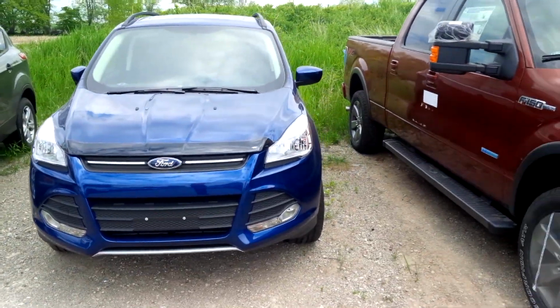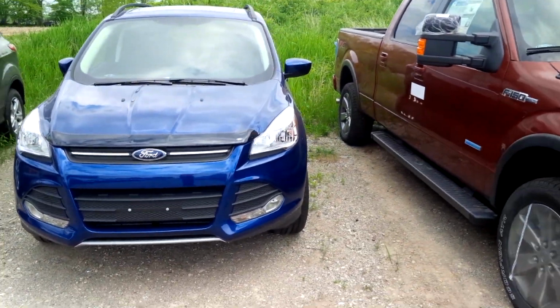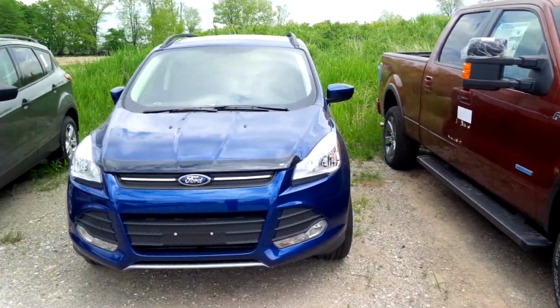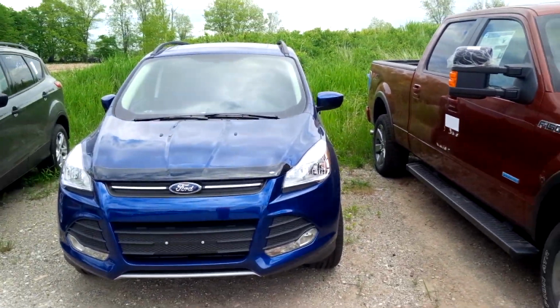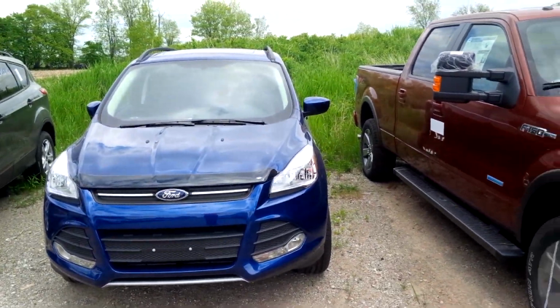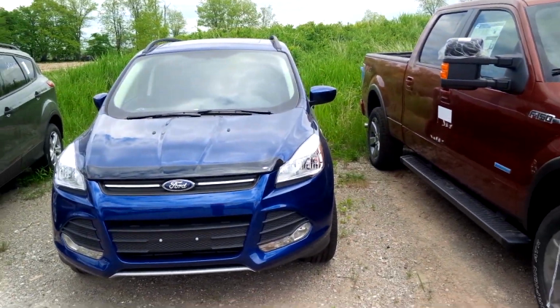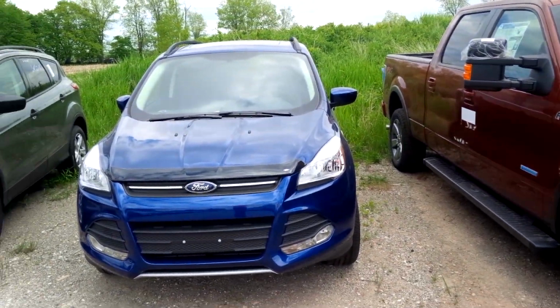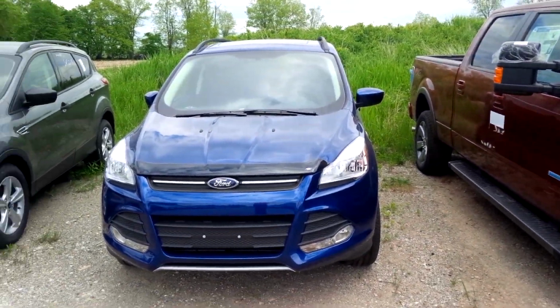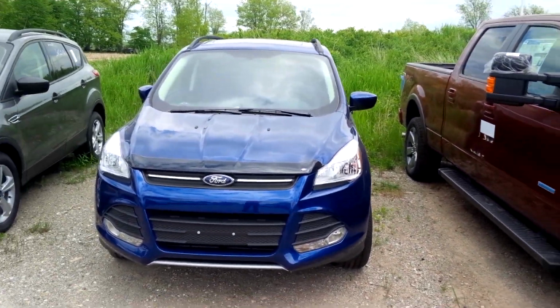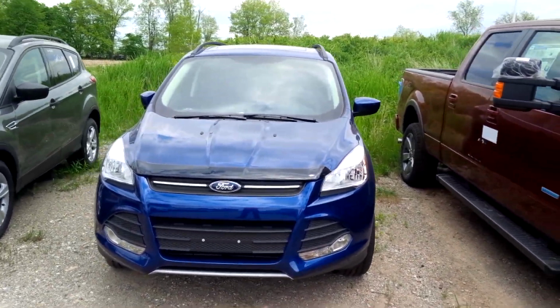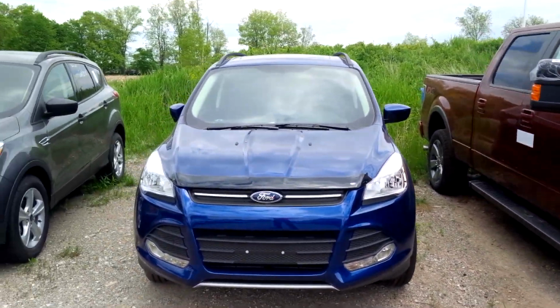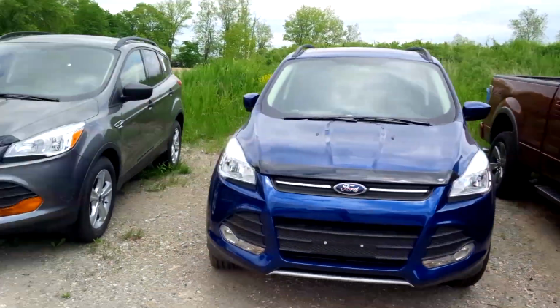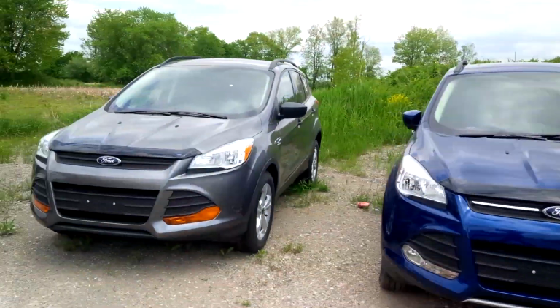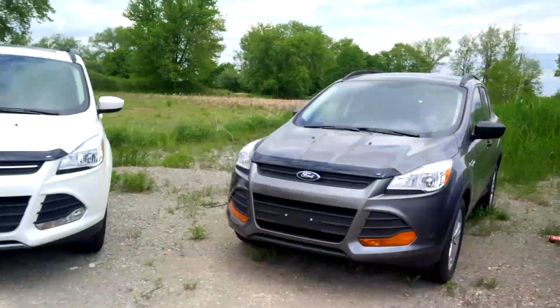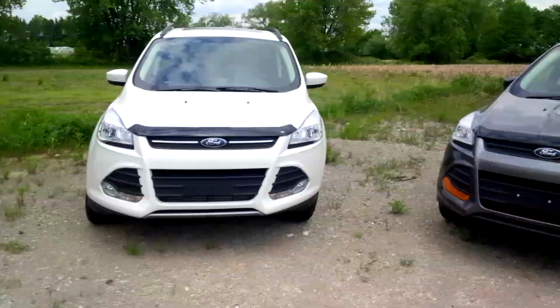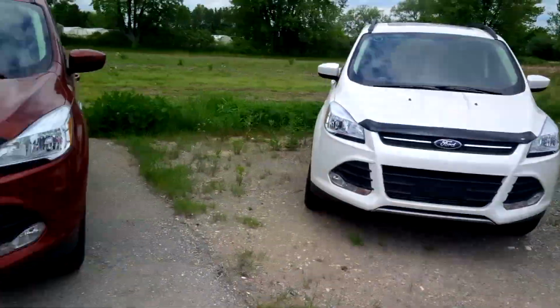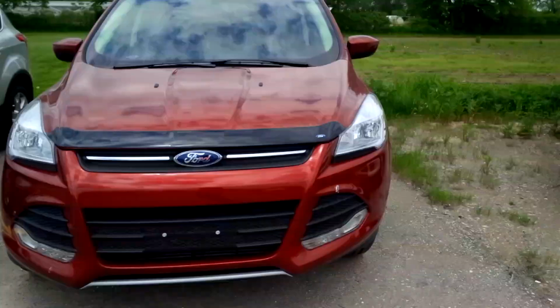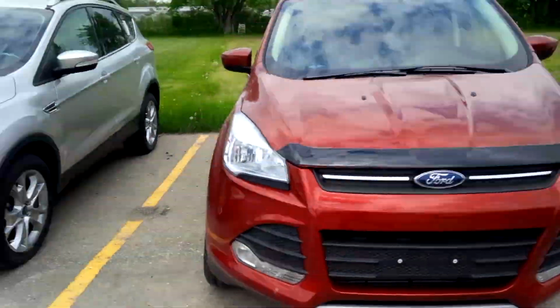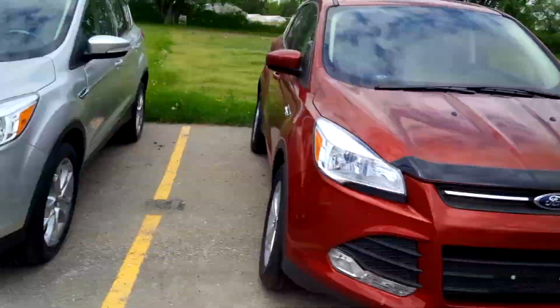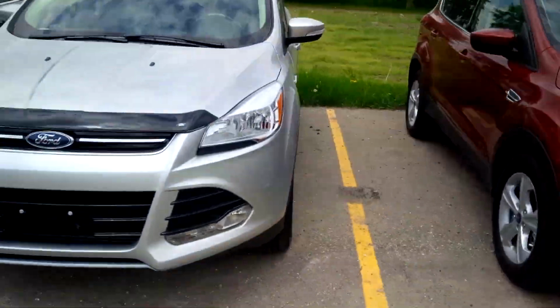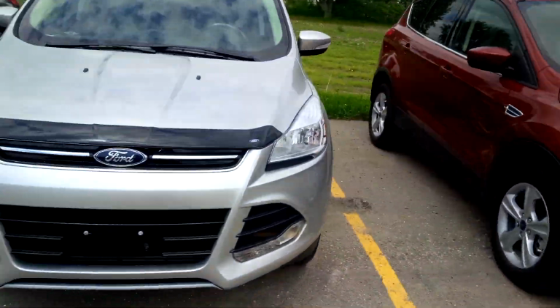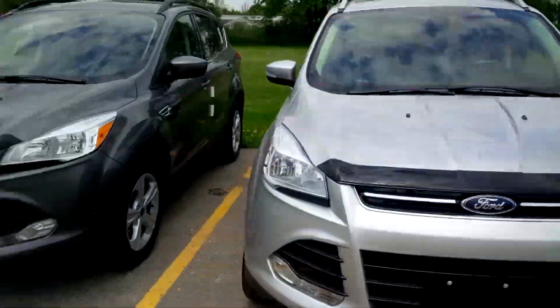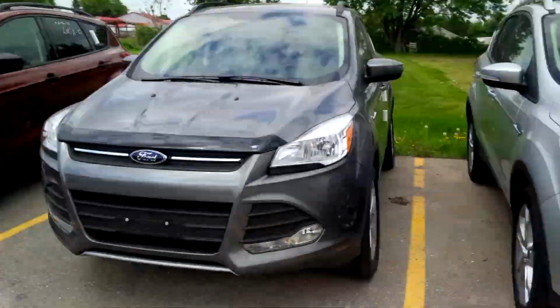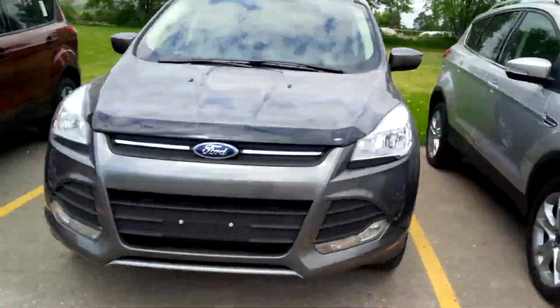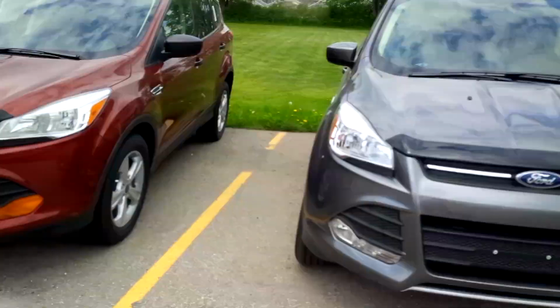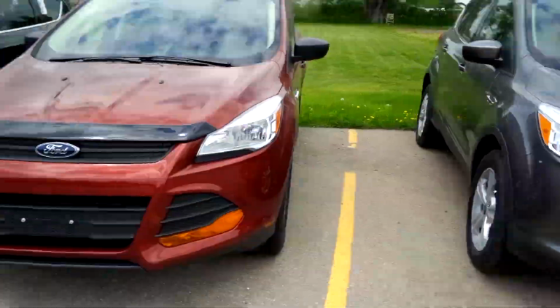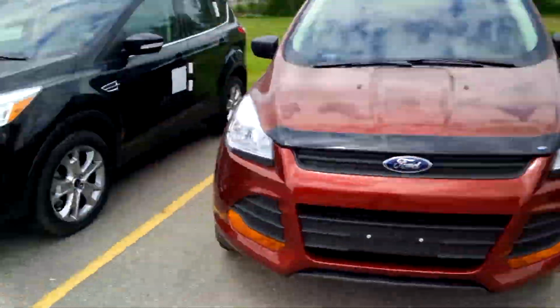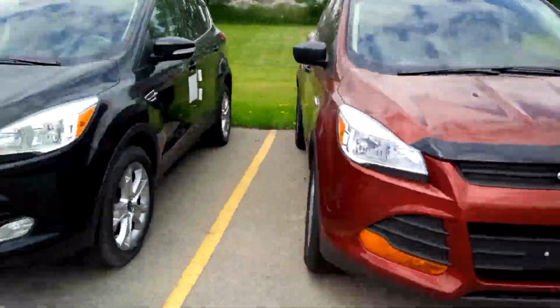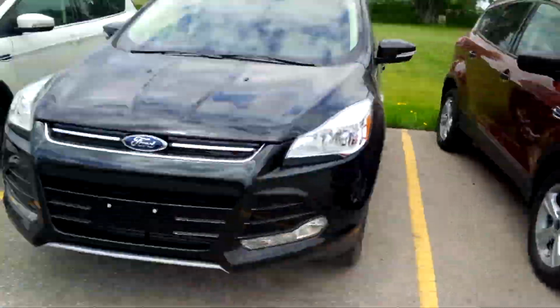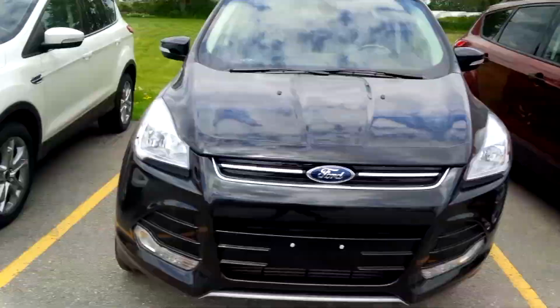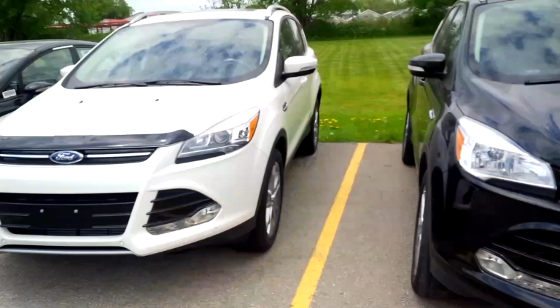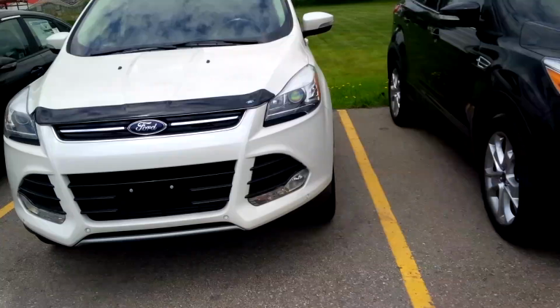If you missed that, let's try one more time. We've got blue, gray, white, red, silver, gray, sunset, black, and white.